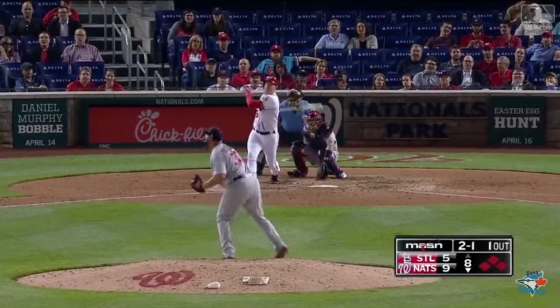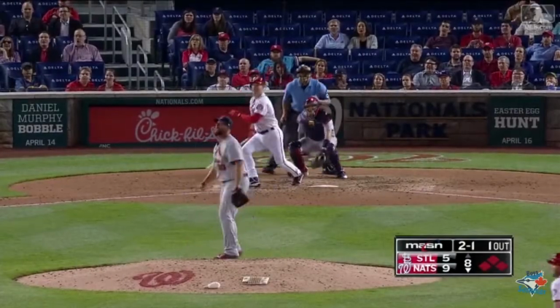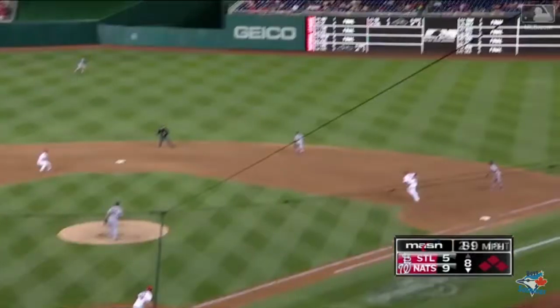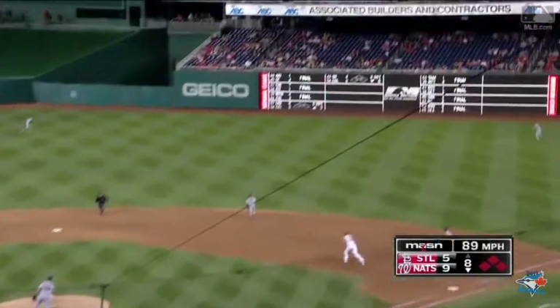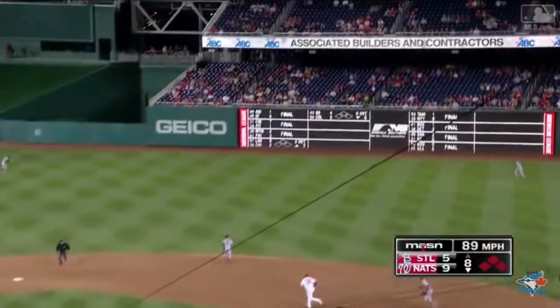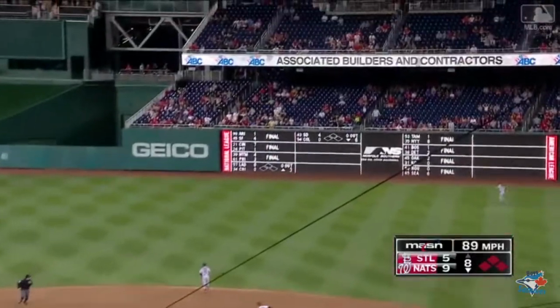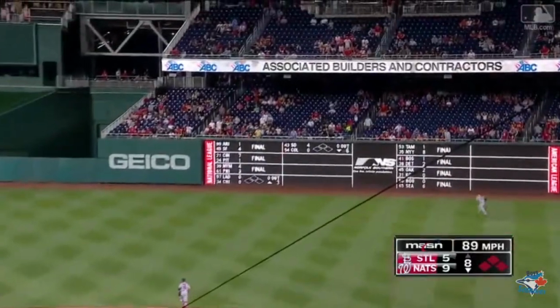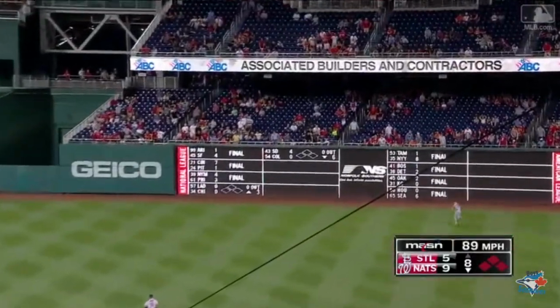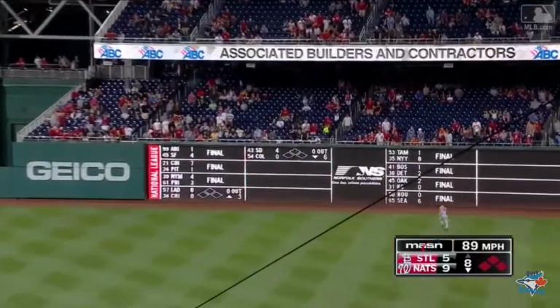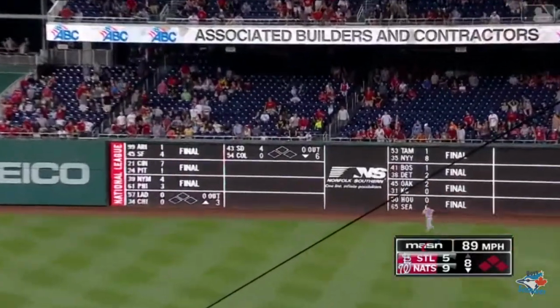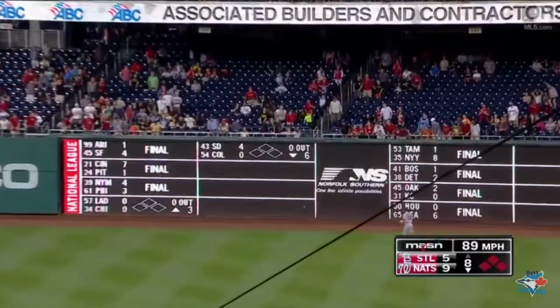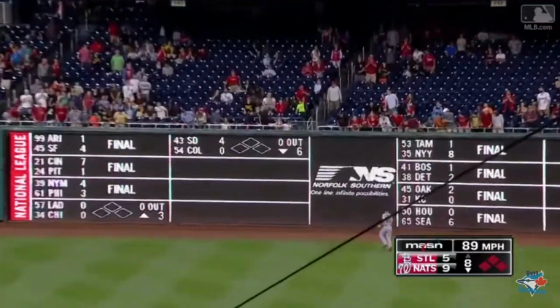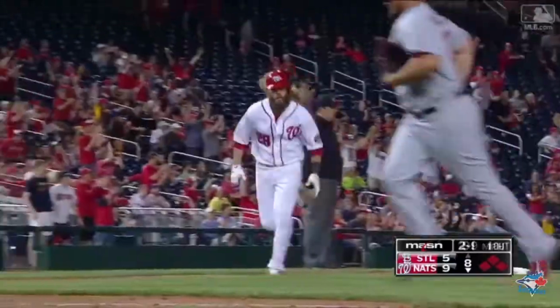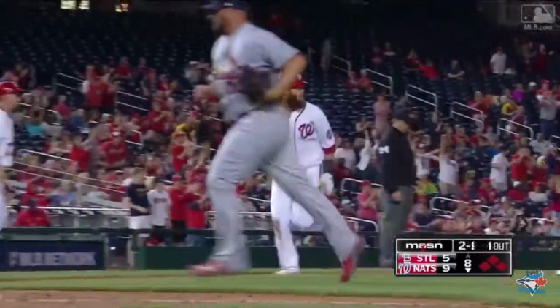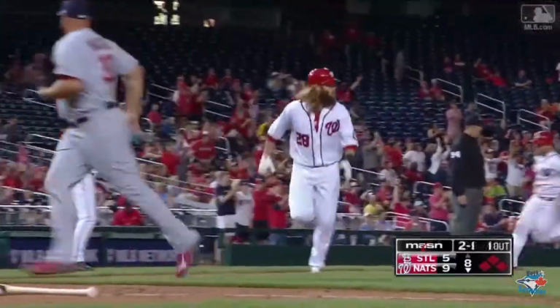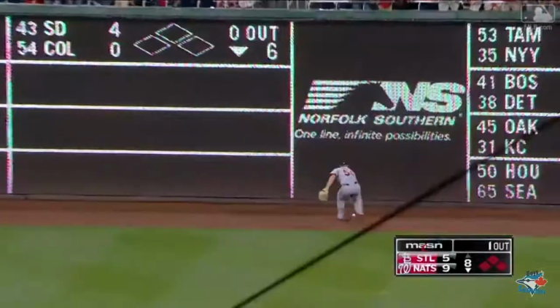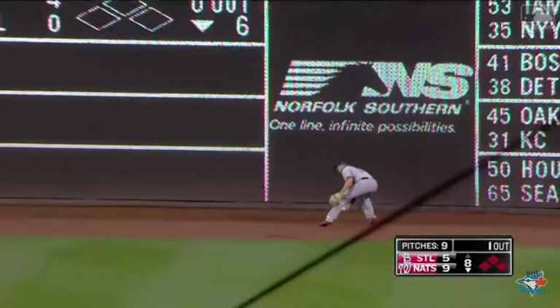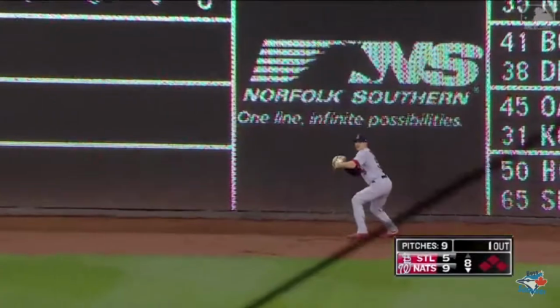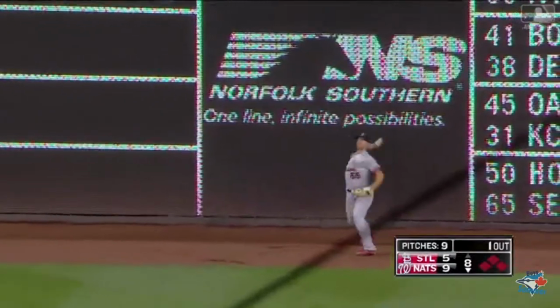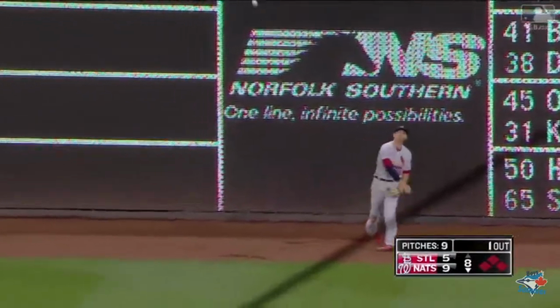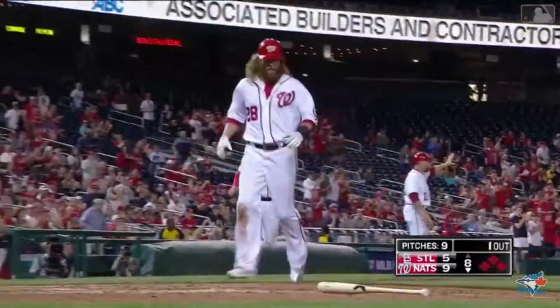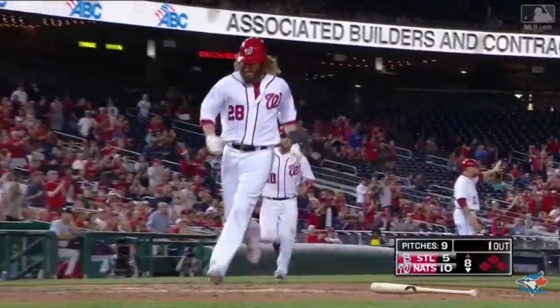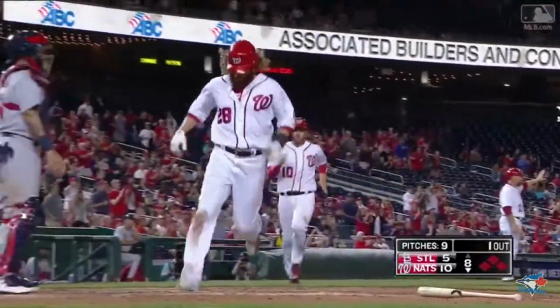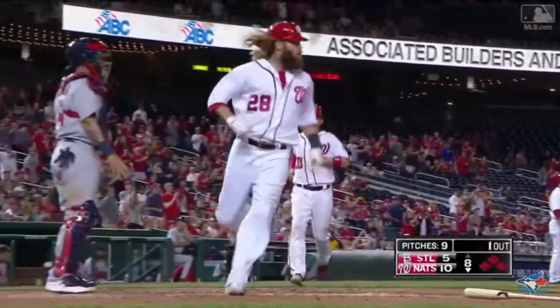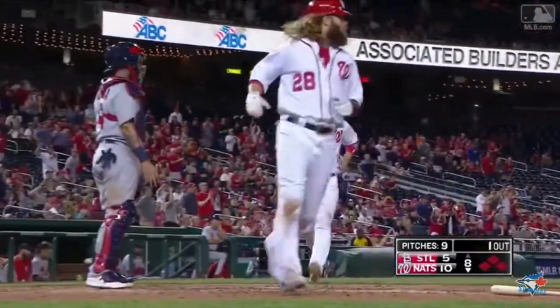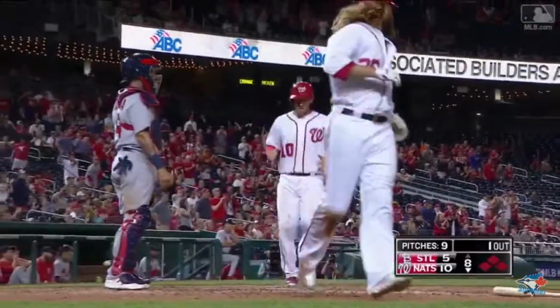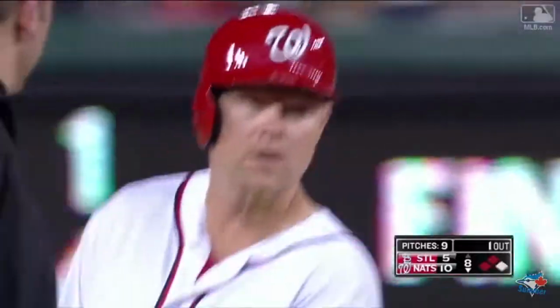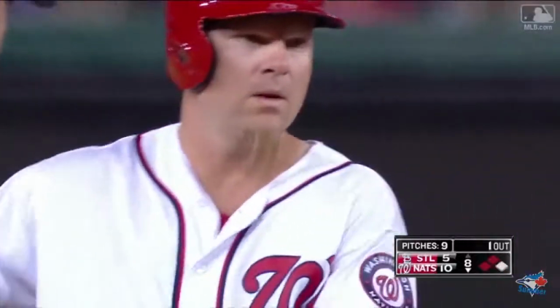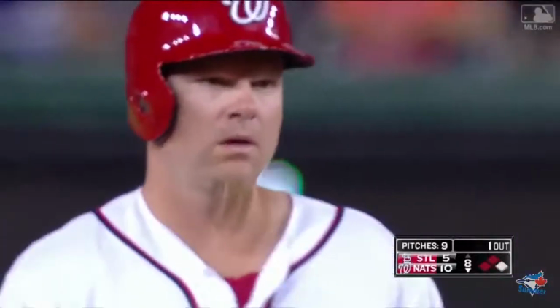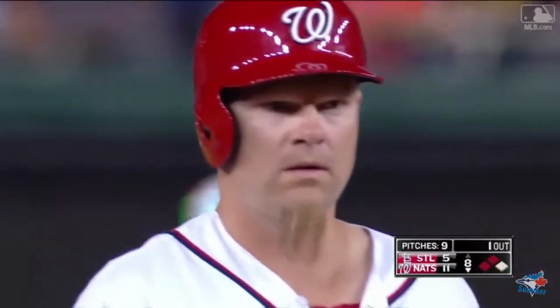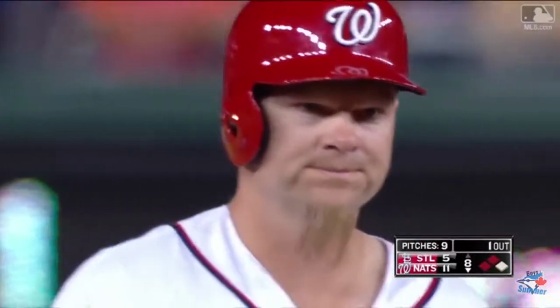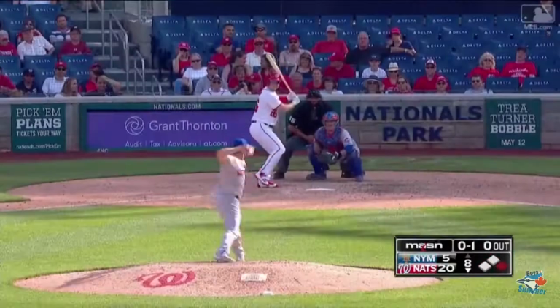That ball is jacked right center down. Worth is home. Drew coming home. Wiener stops at third. And the Nationals lead 11.